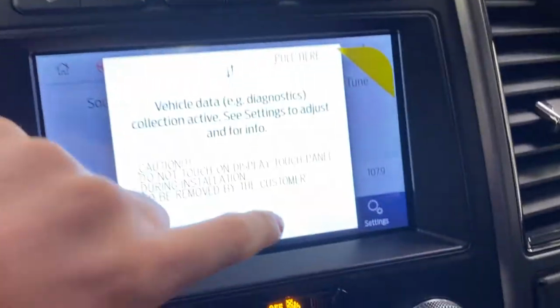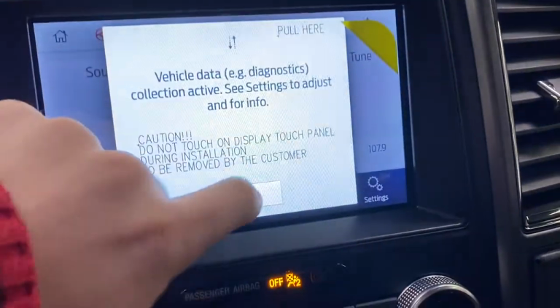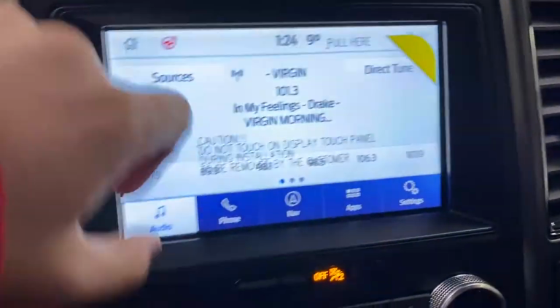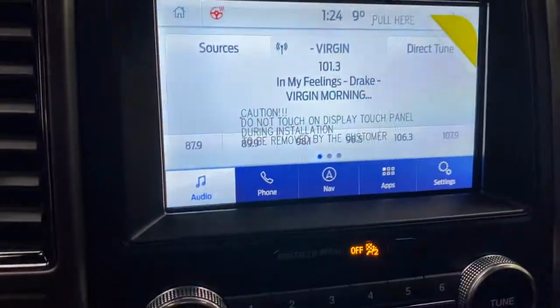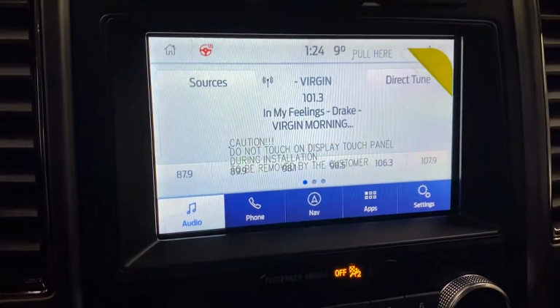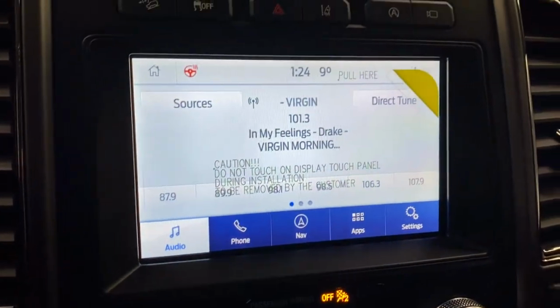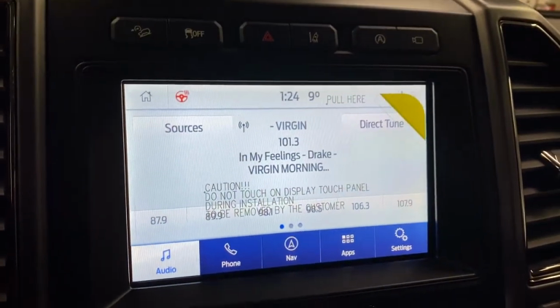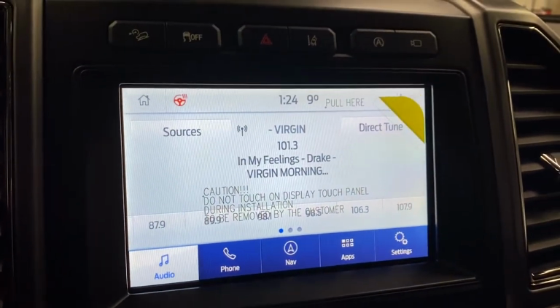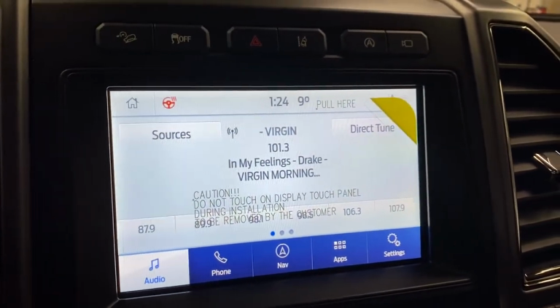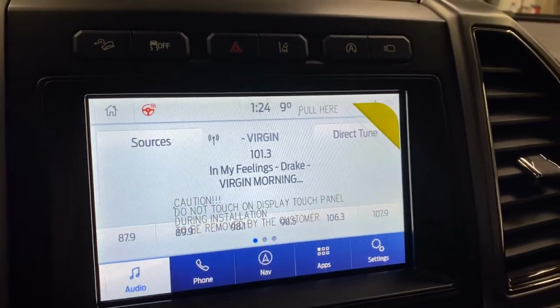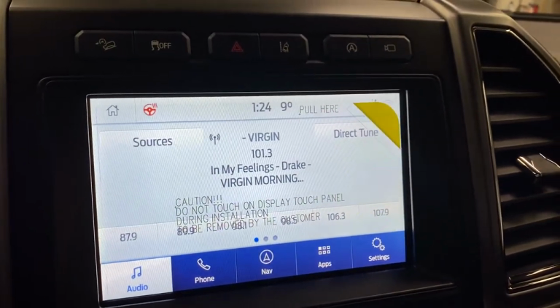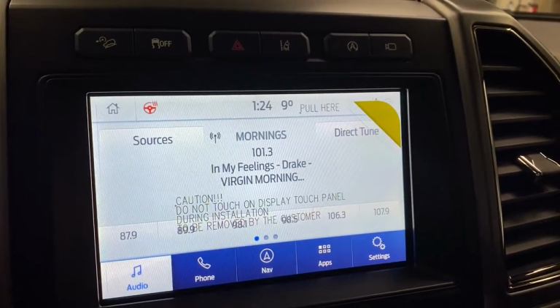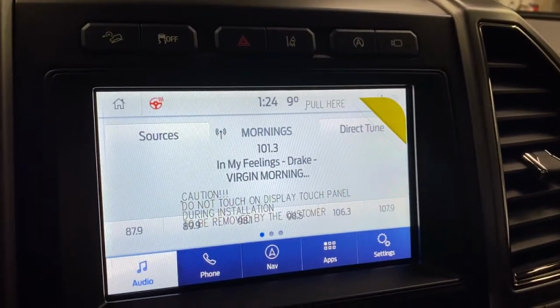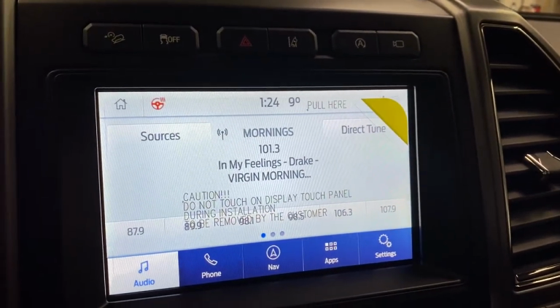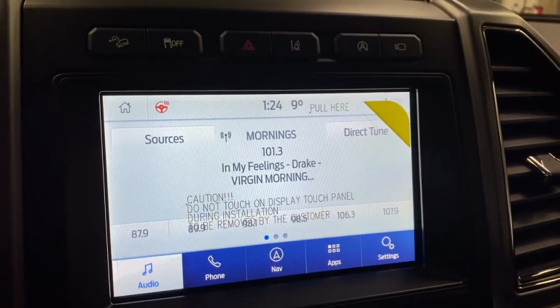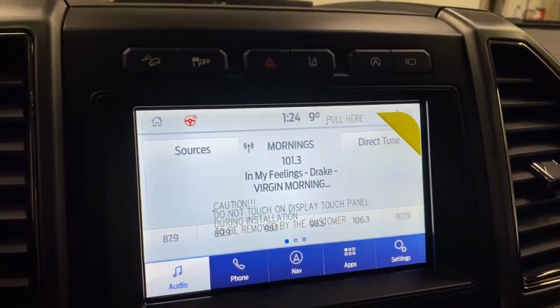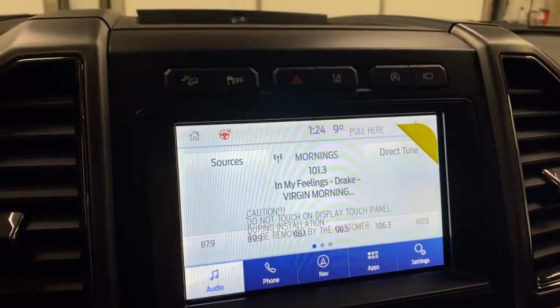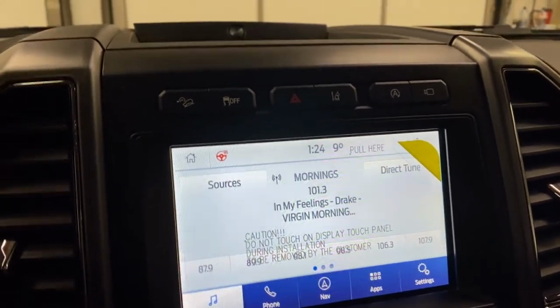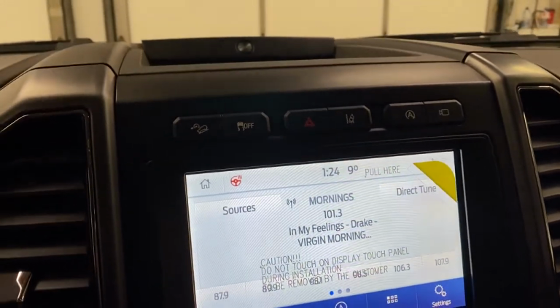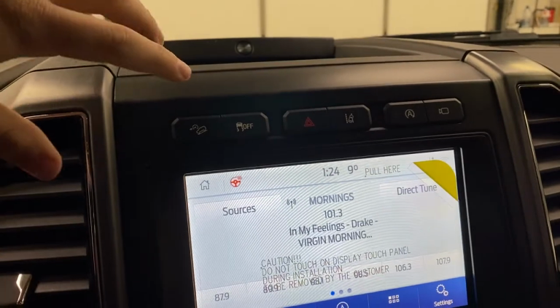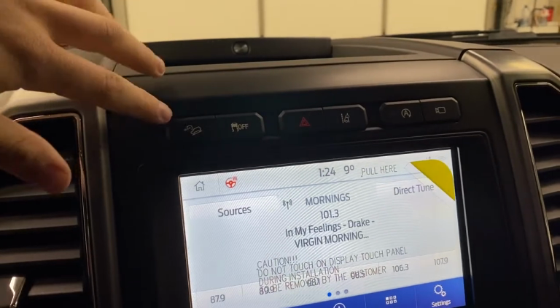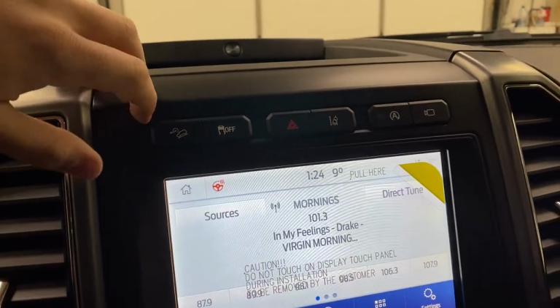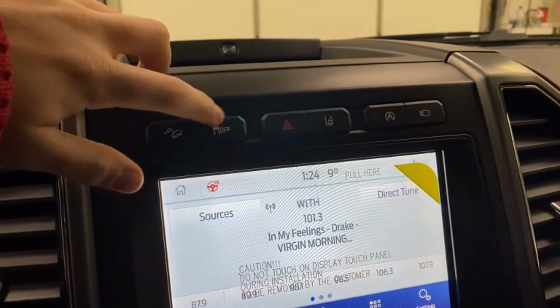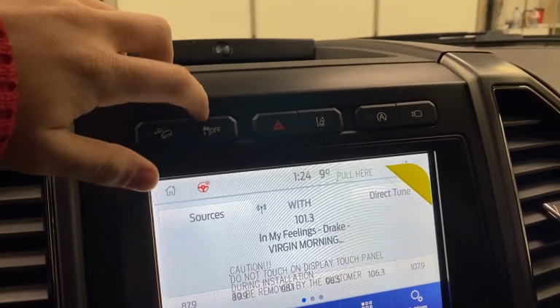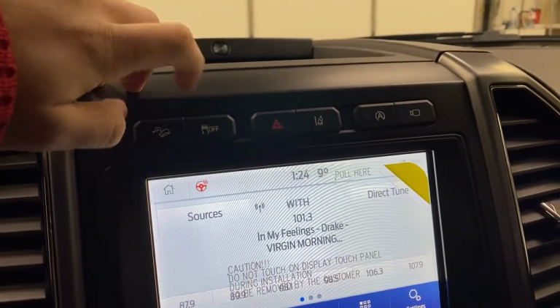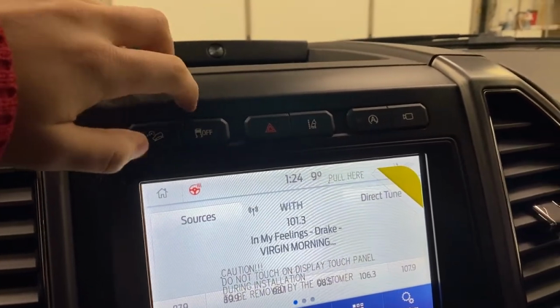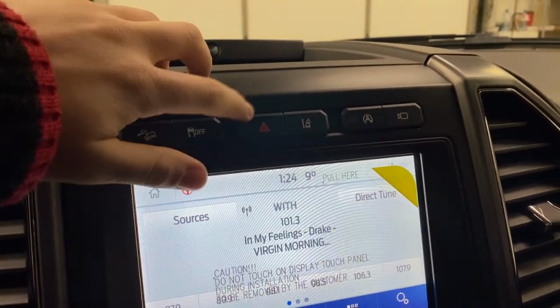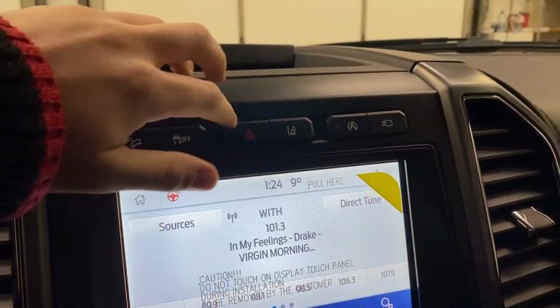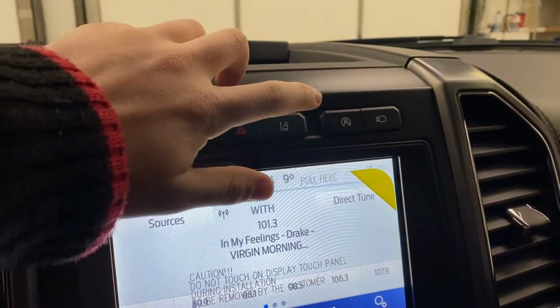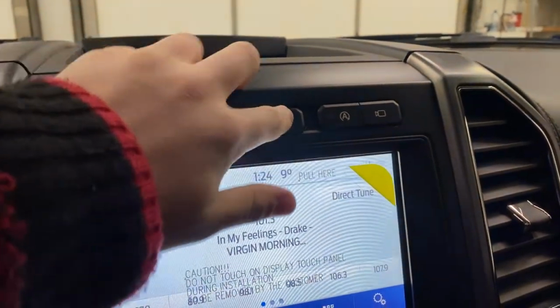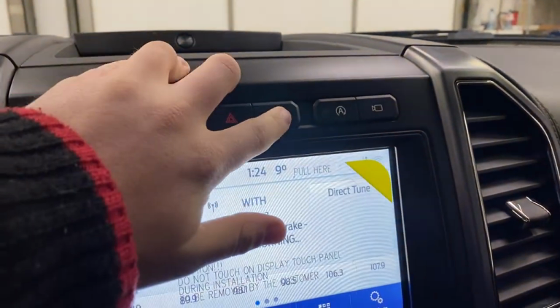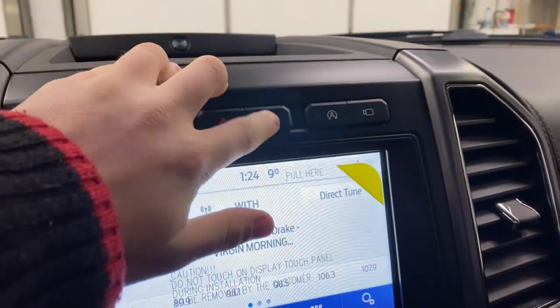Sync sound system here with navigation, 4G hotspot, satellite radio, Ford Pass Connect, and many other features. Up here you've got hill descent, traction control, four-way flashers, and your lane keep assist here.